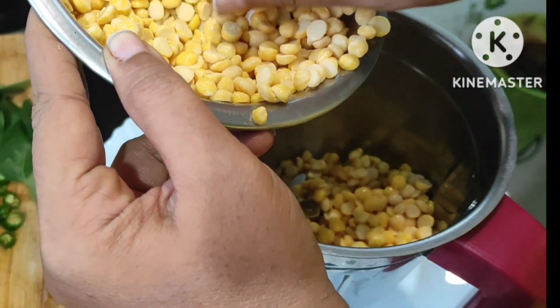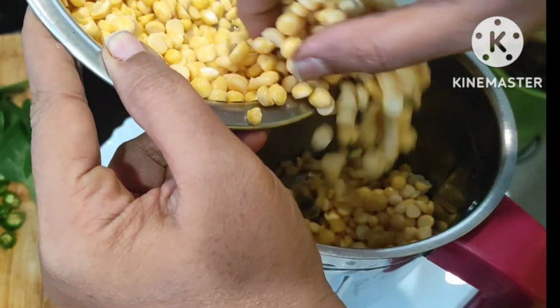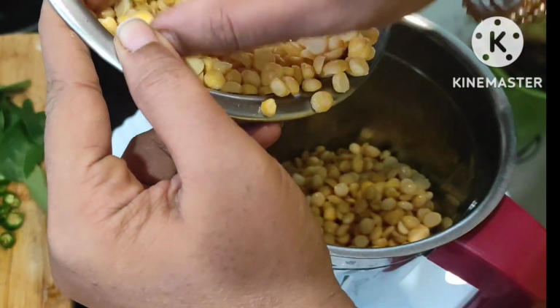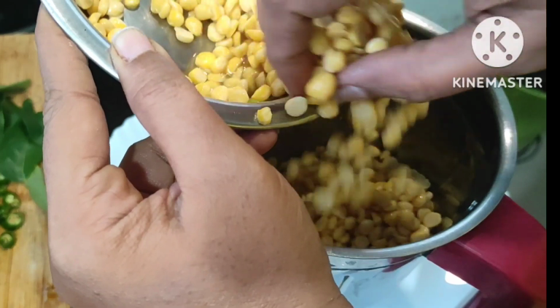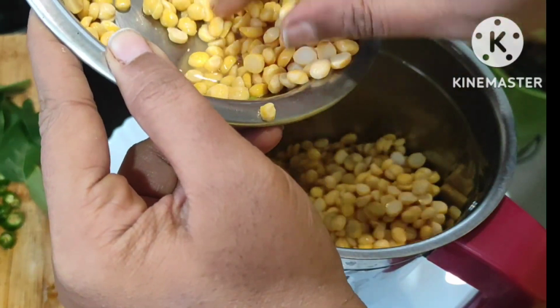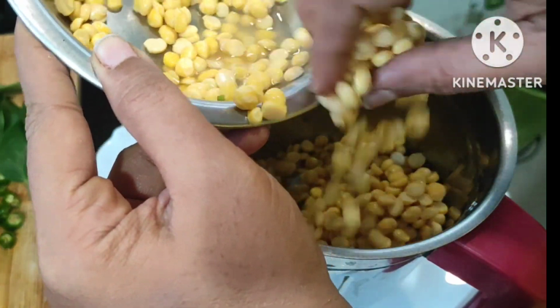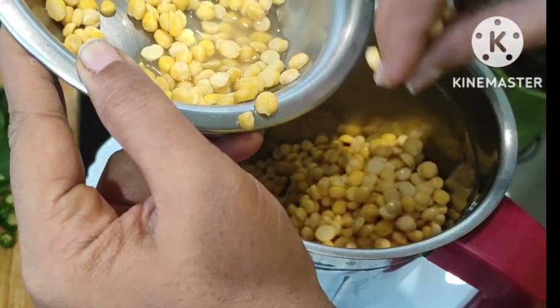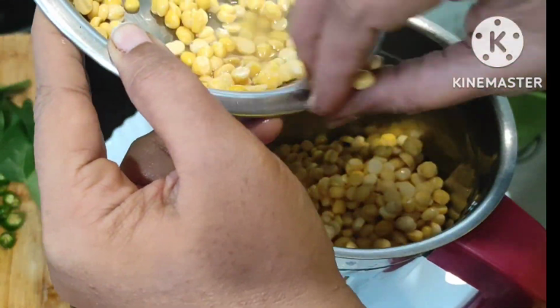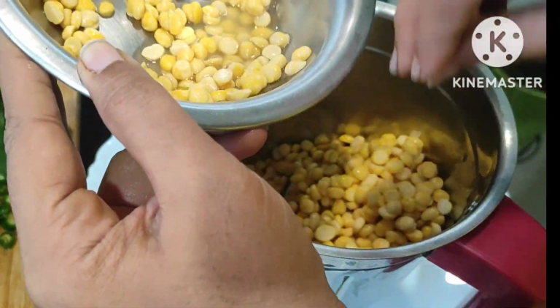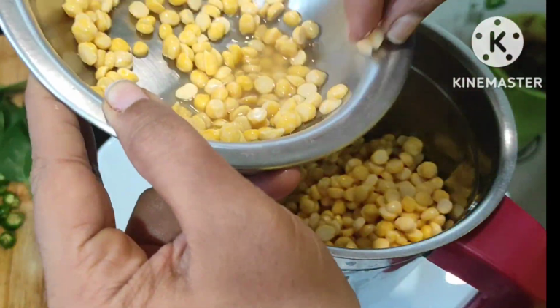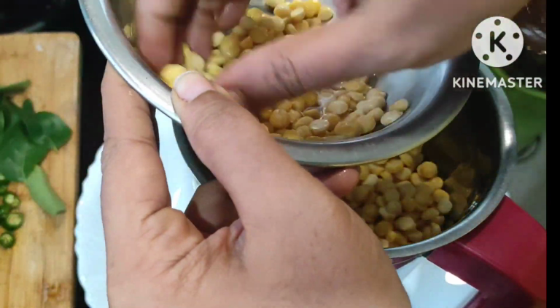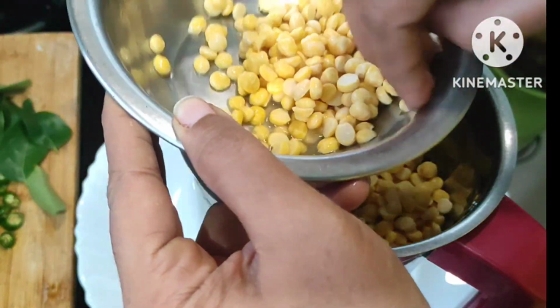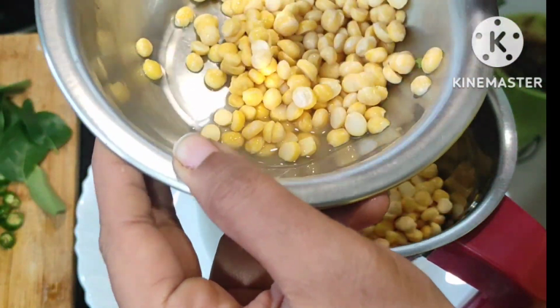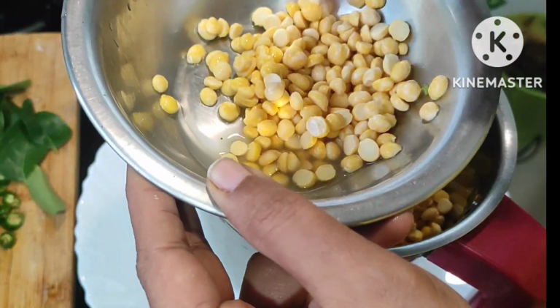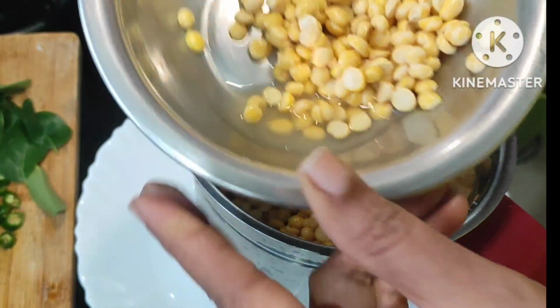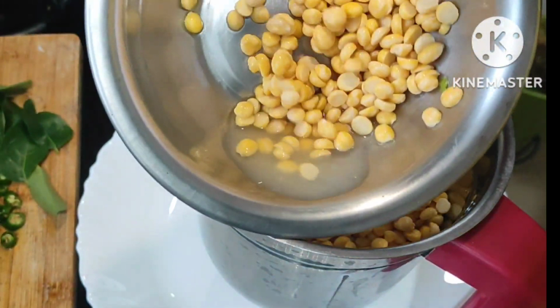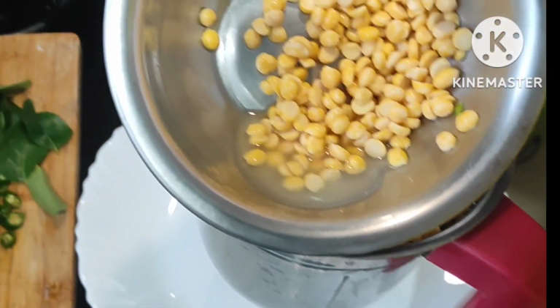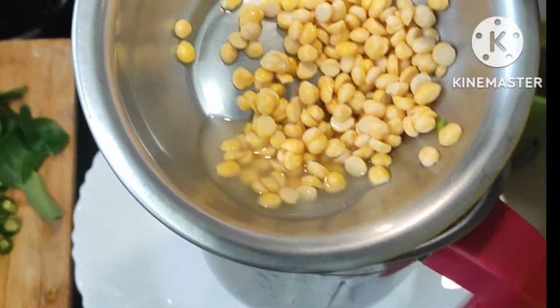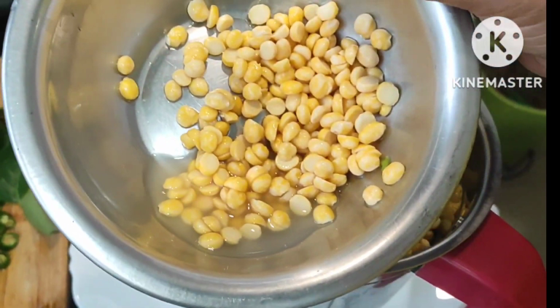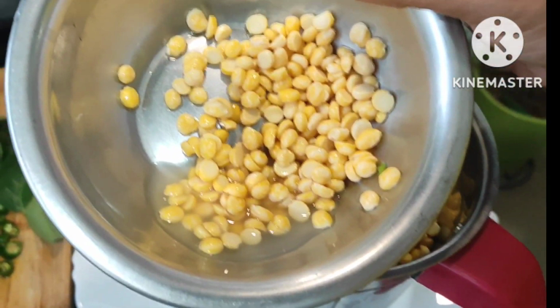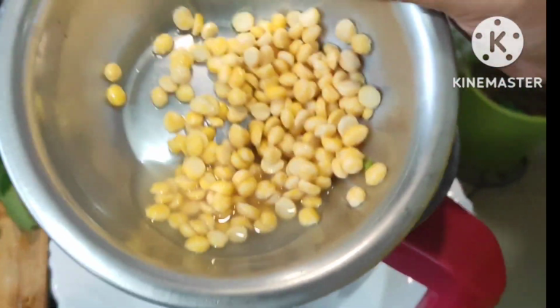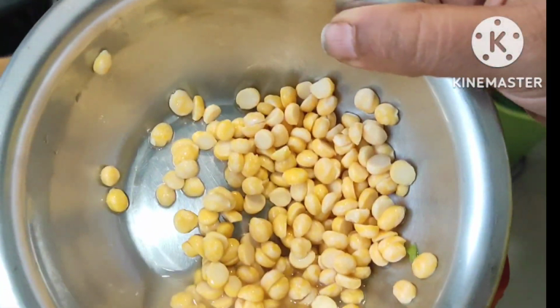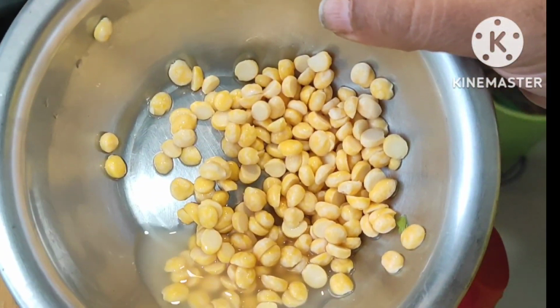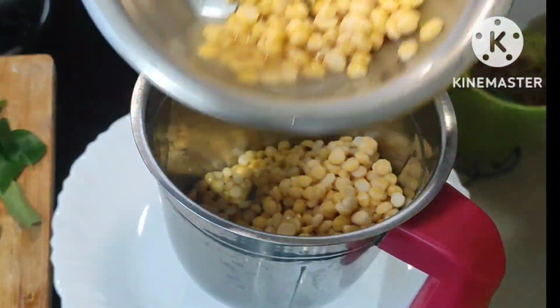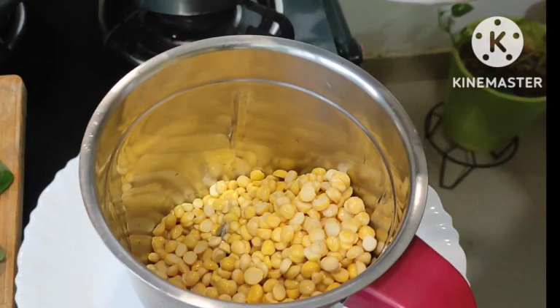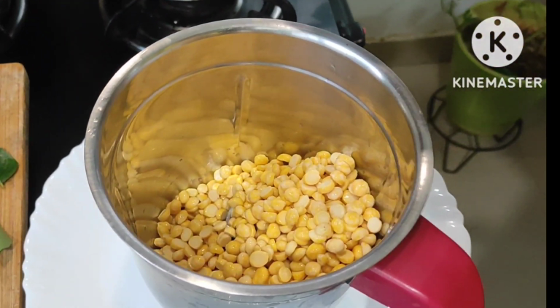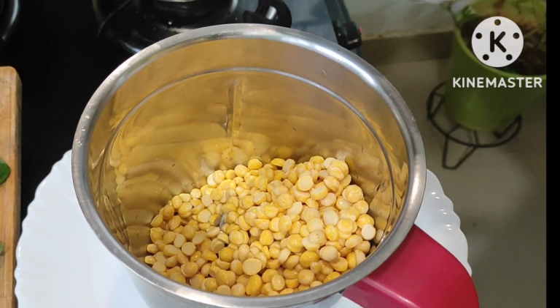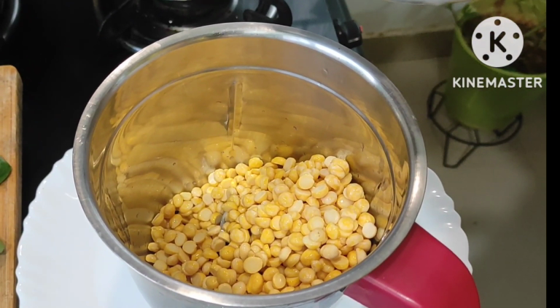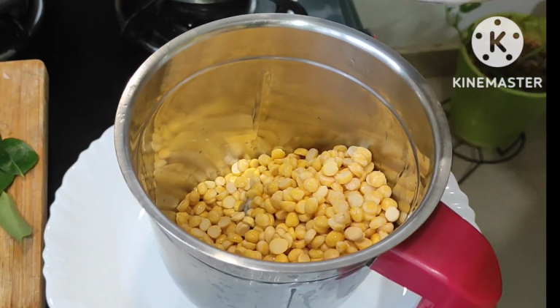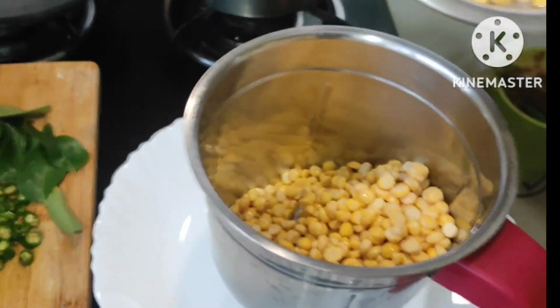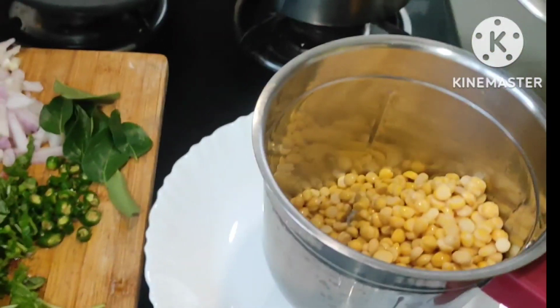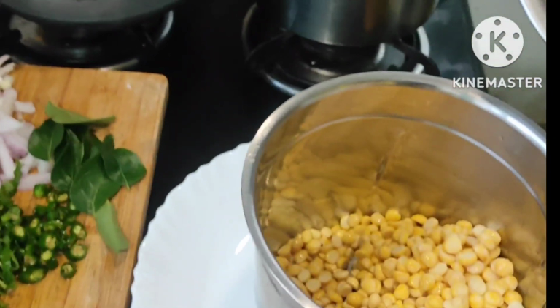We are adding this dal into a mixi jar. I keep aside two tablespoons of chenna dal separately. I am not using any water for this recipe.